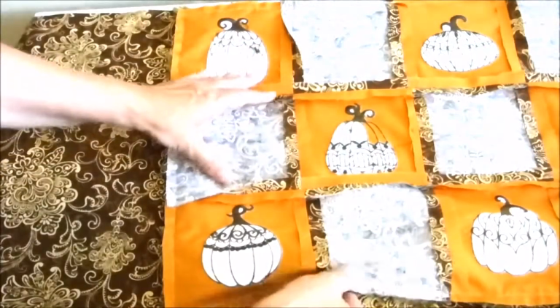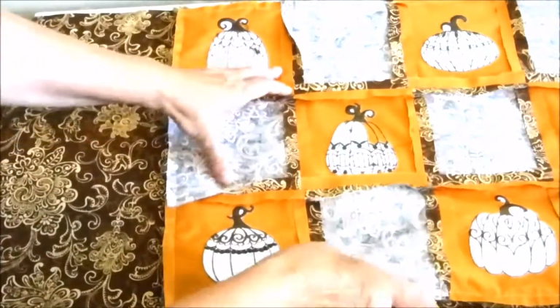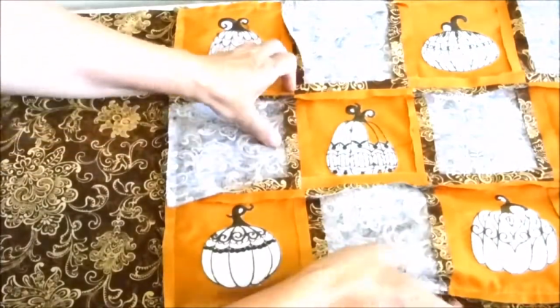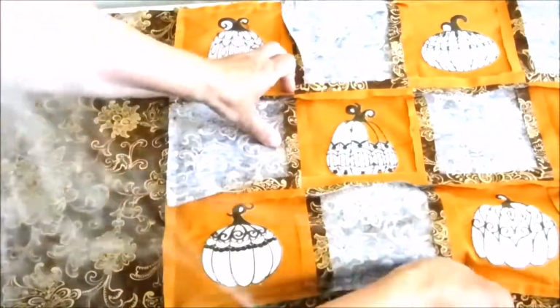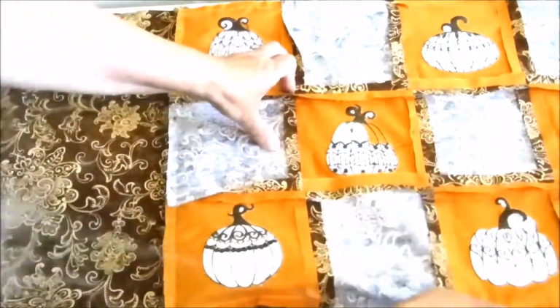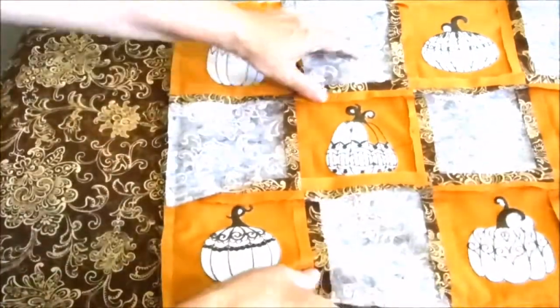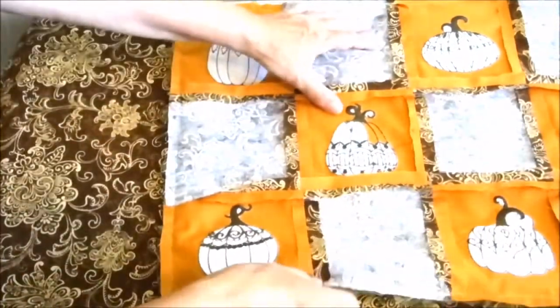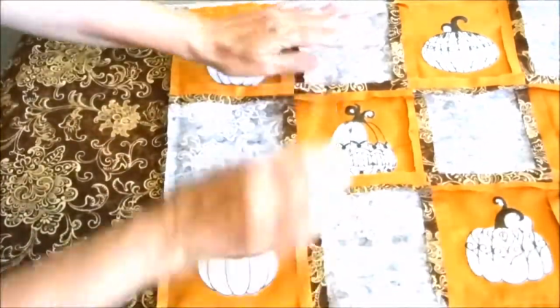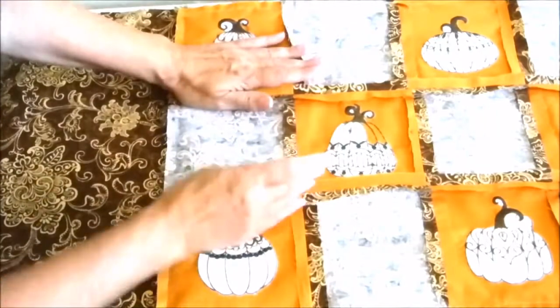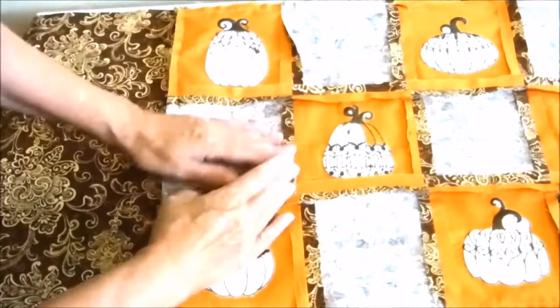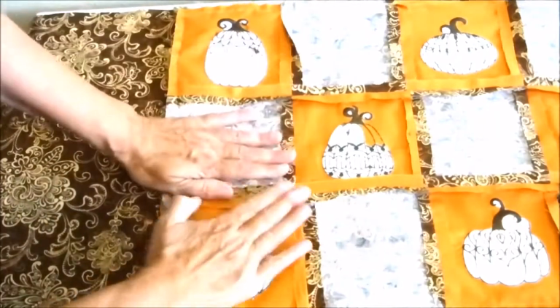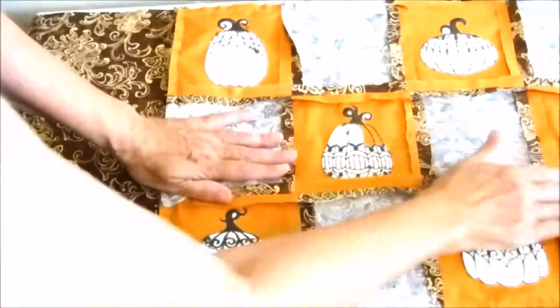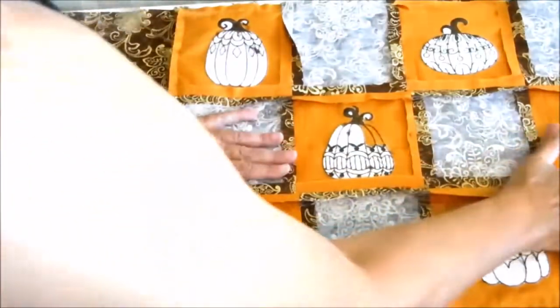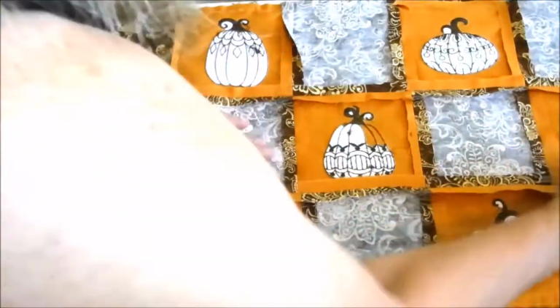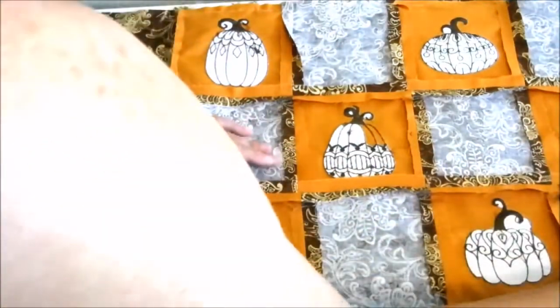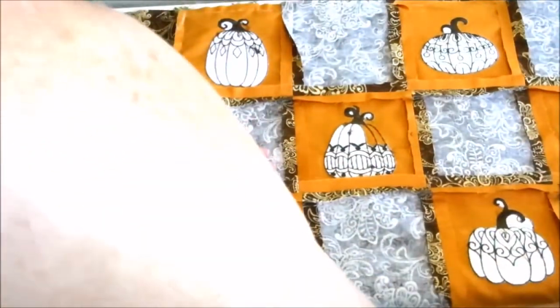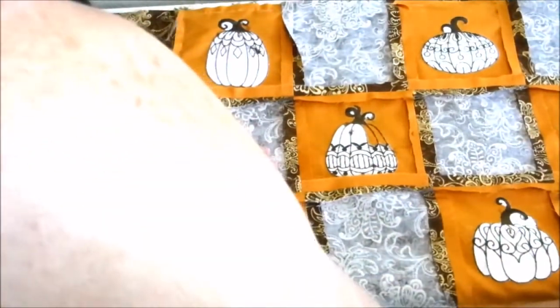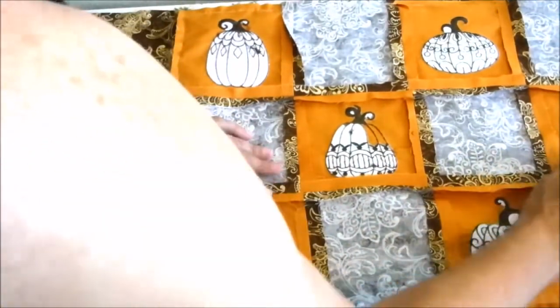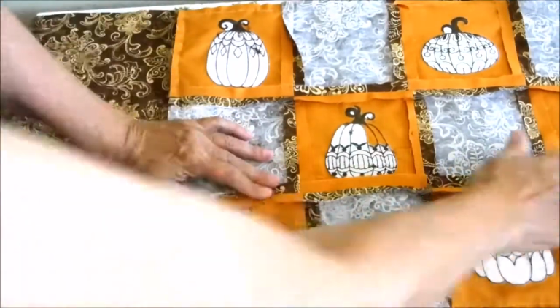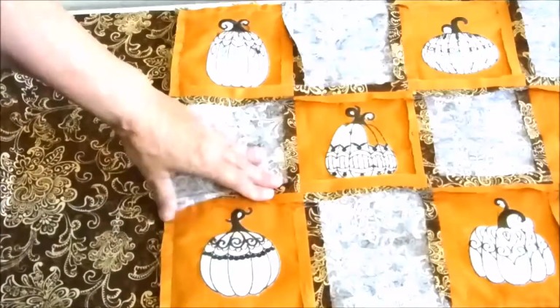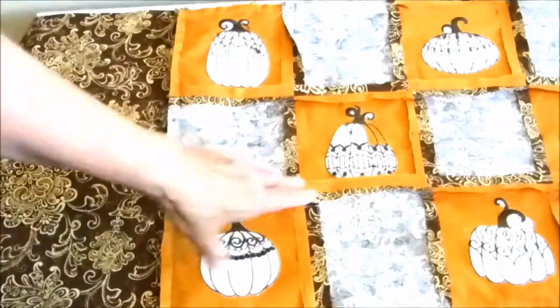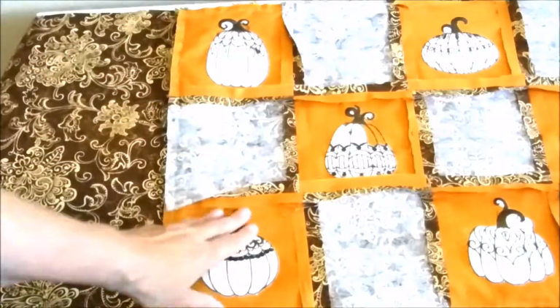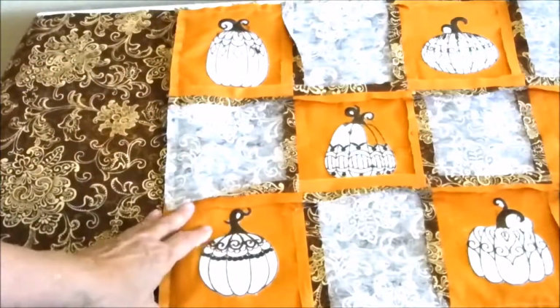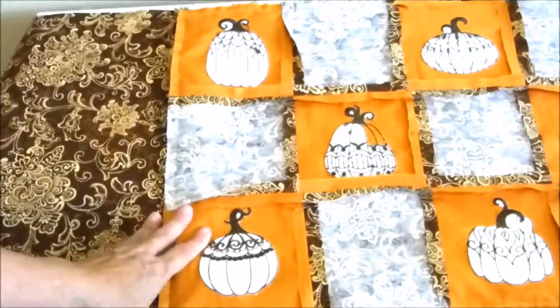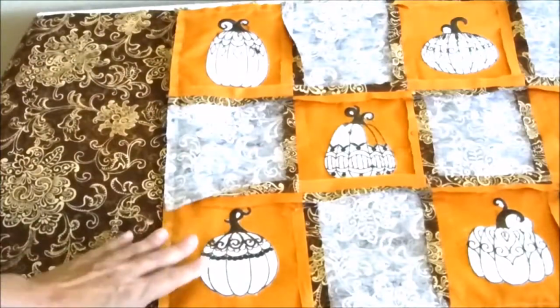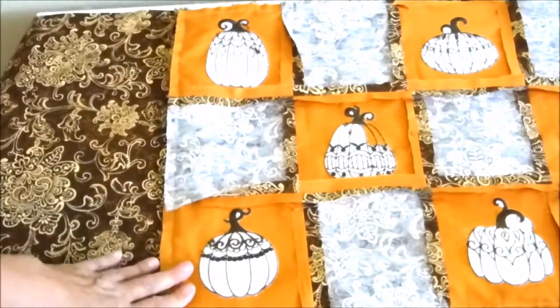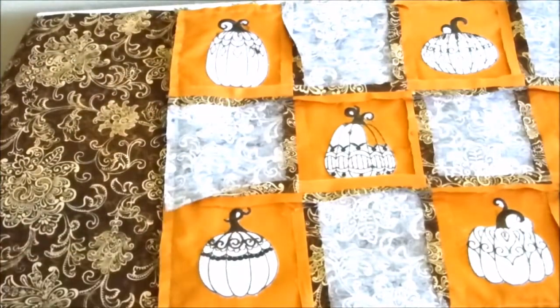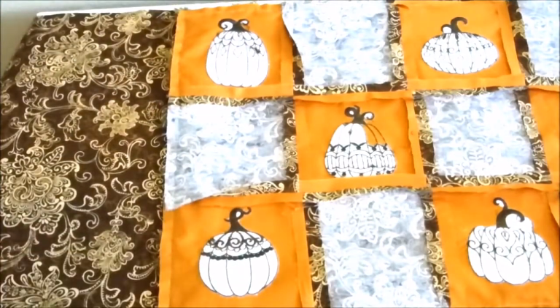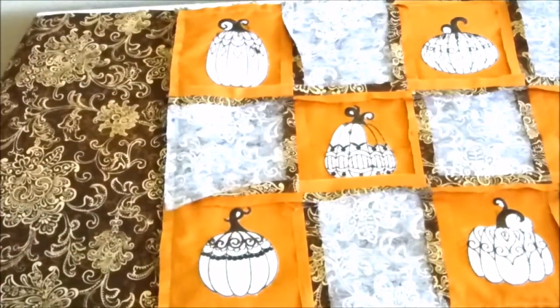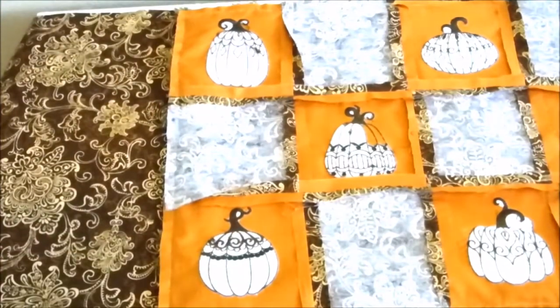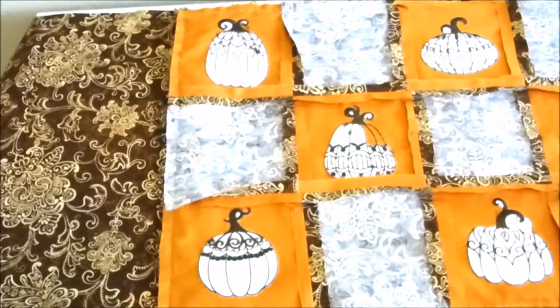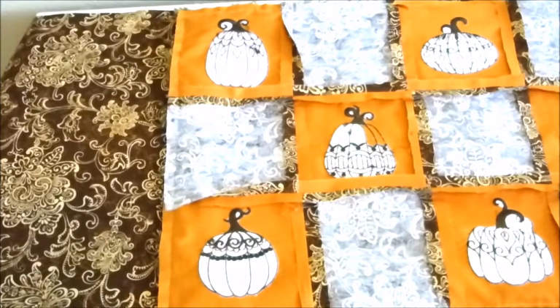After we have the edges pinned, we'll cut the piece out and sew around the edge using a half inch seam allowance. You'll leave an opening at the bottom about five inches long so that you can turn the piece right side out.